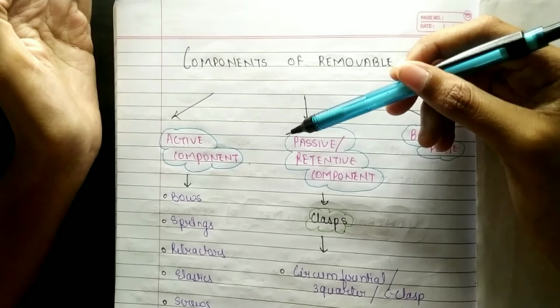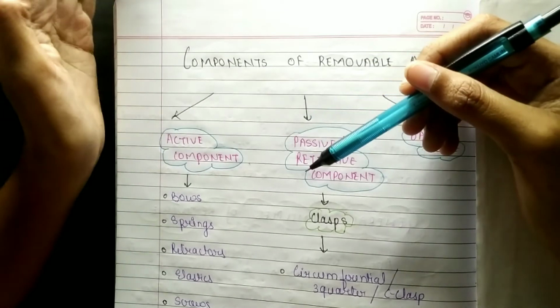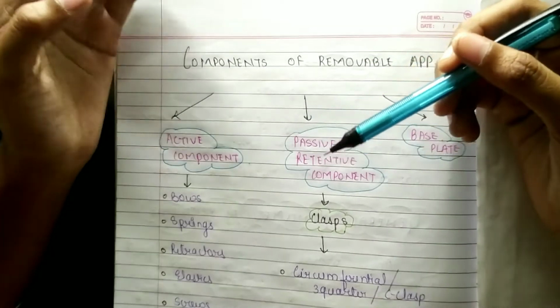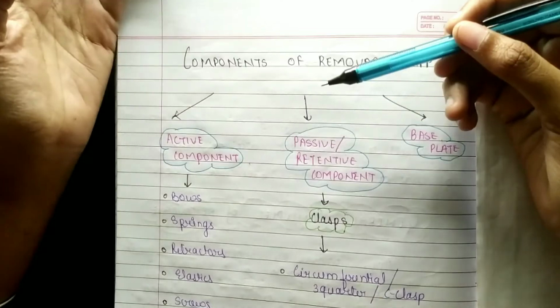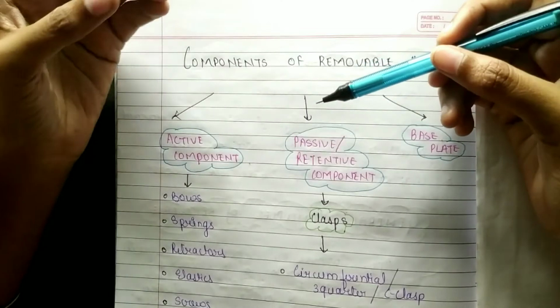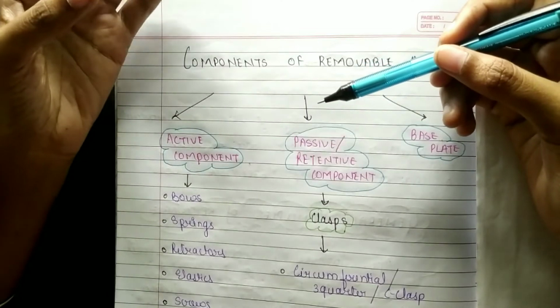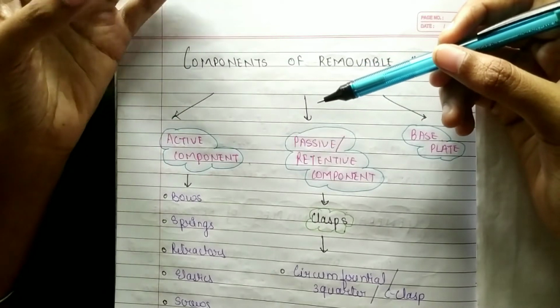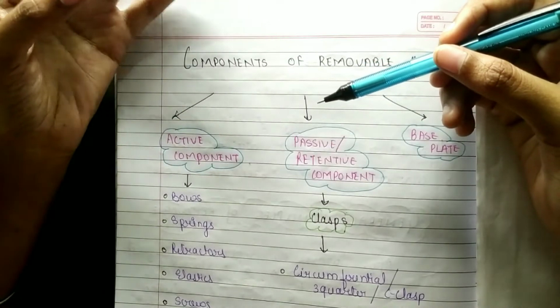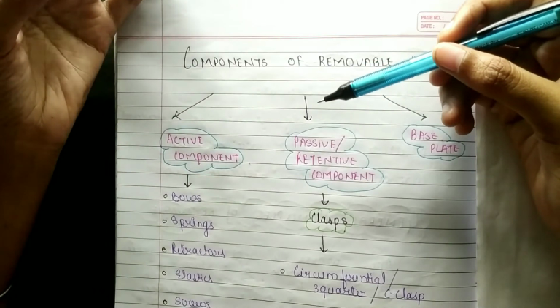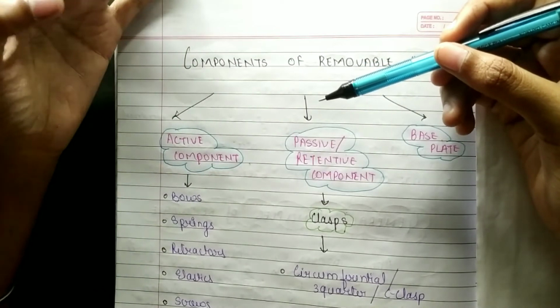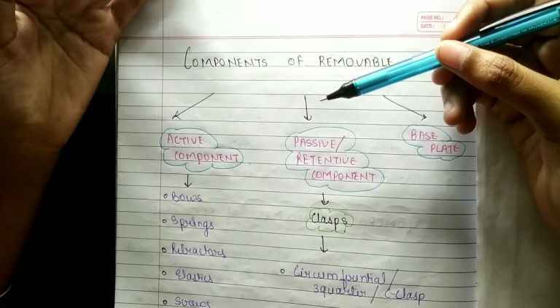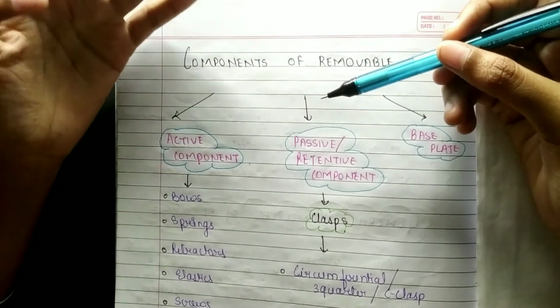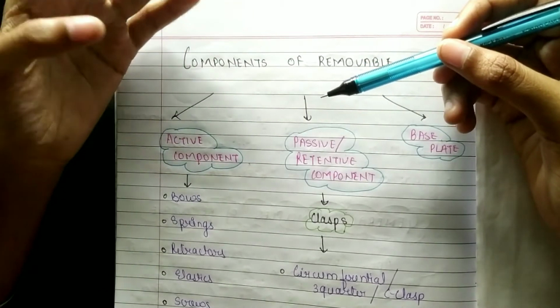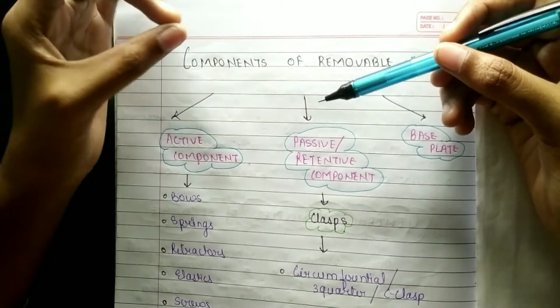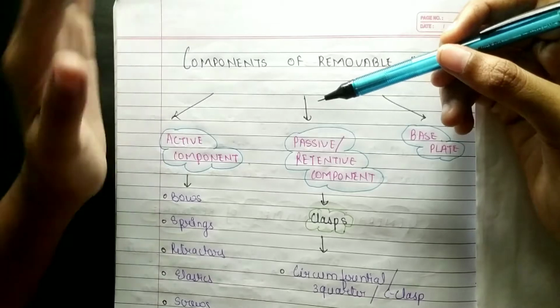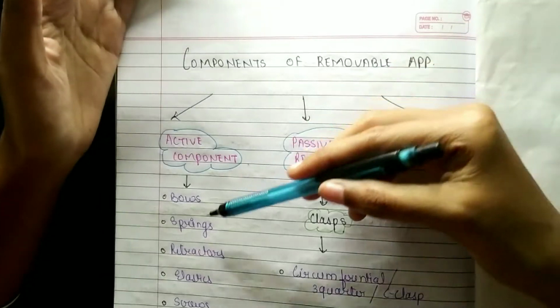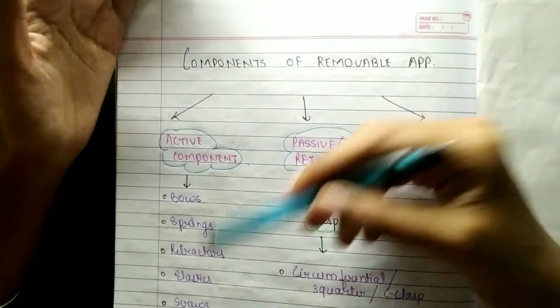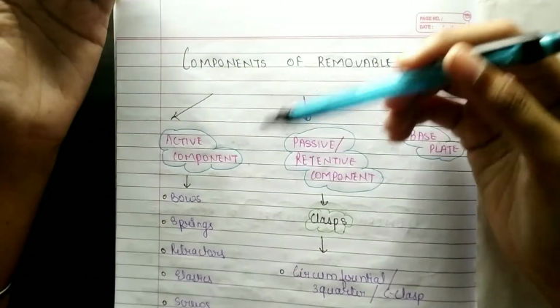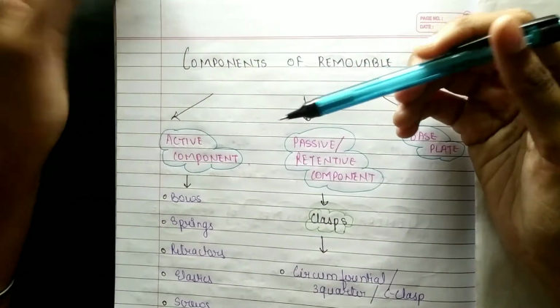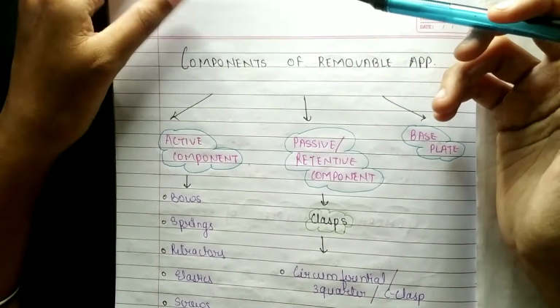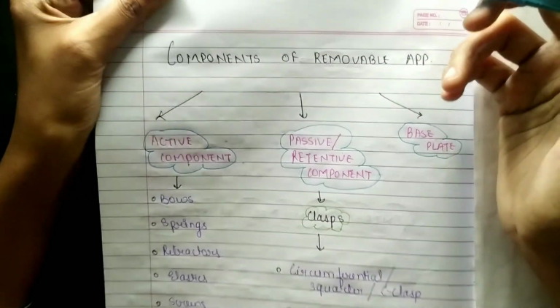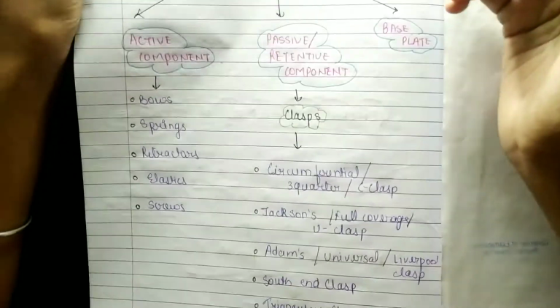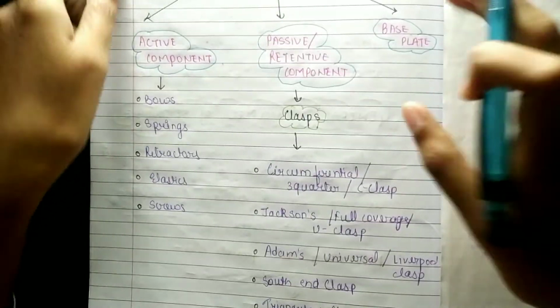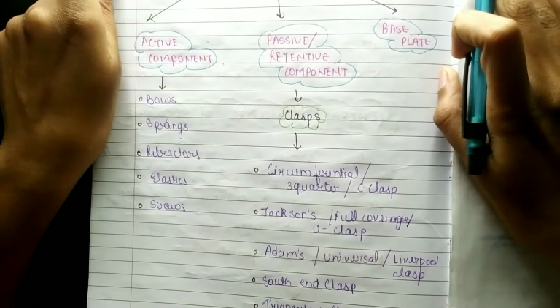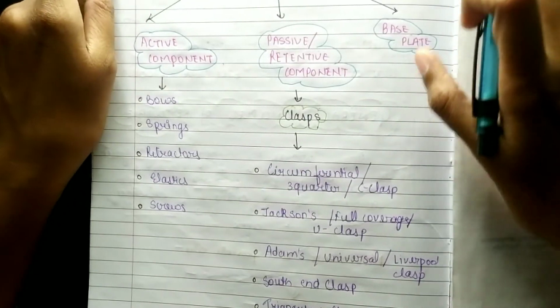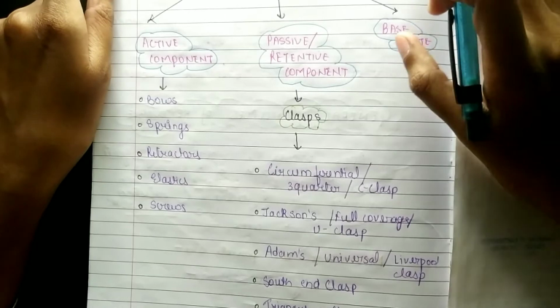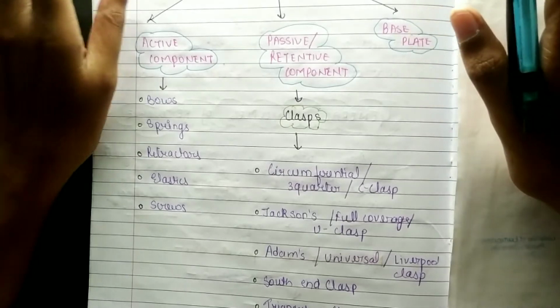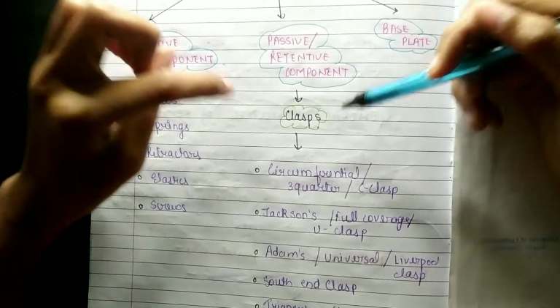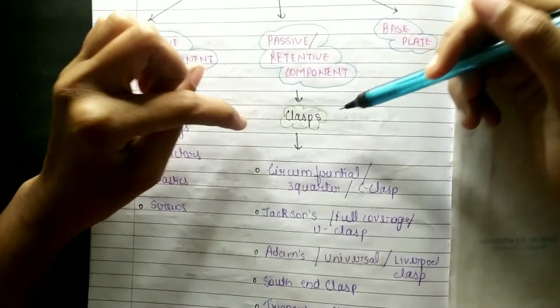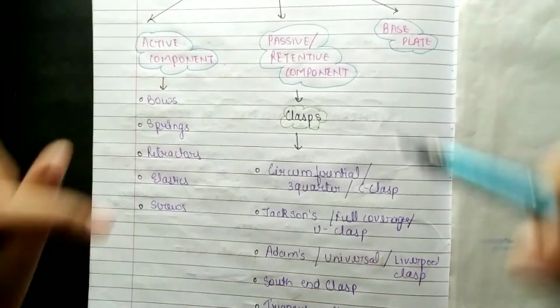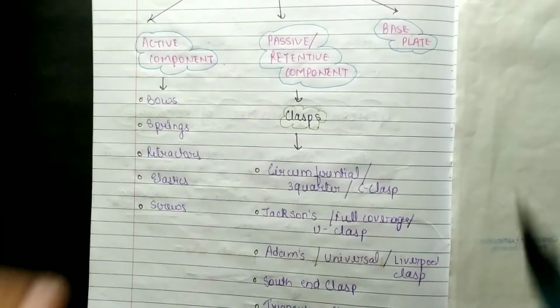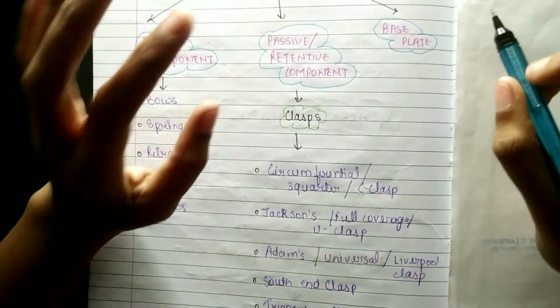Now what happens in active components? In active components you will find: bows, springs, retractors, elastics, and screws. So these five things come in active components.